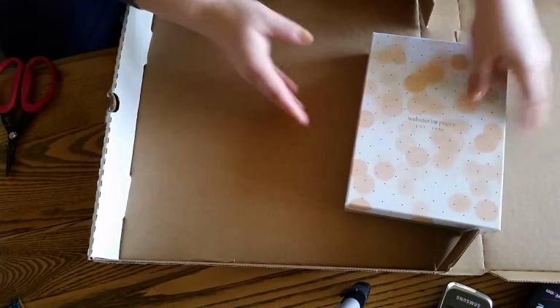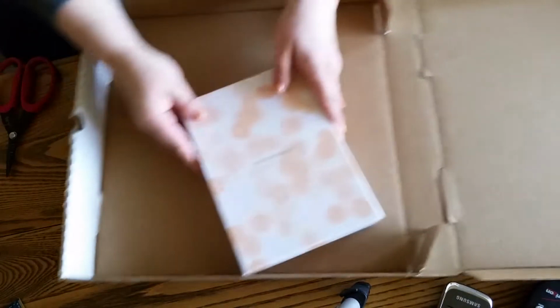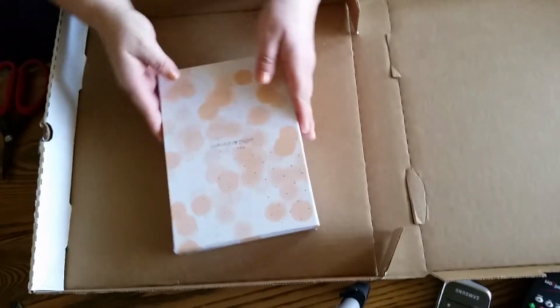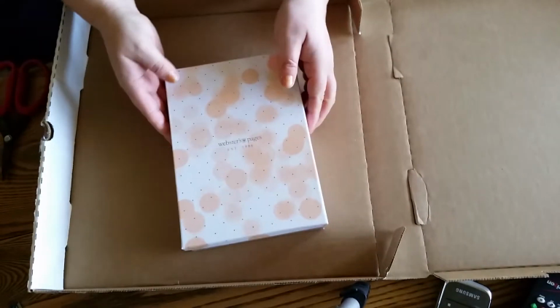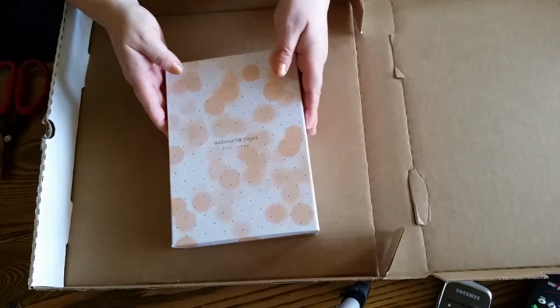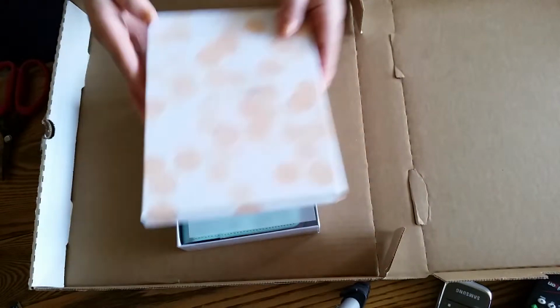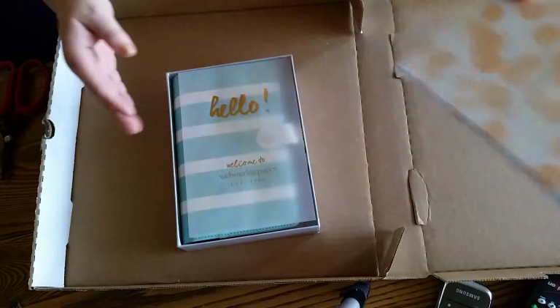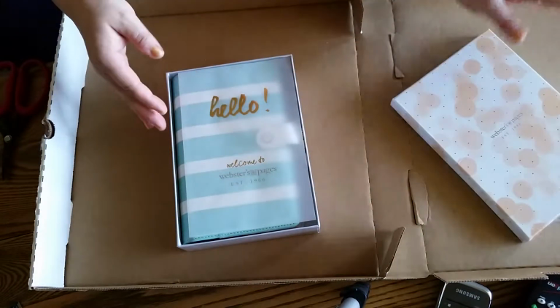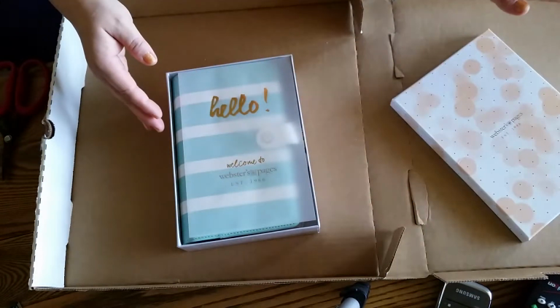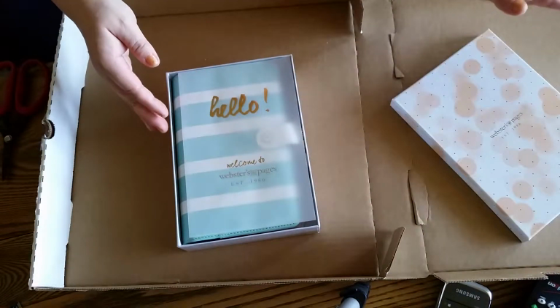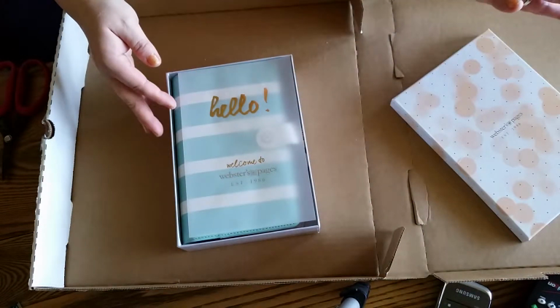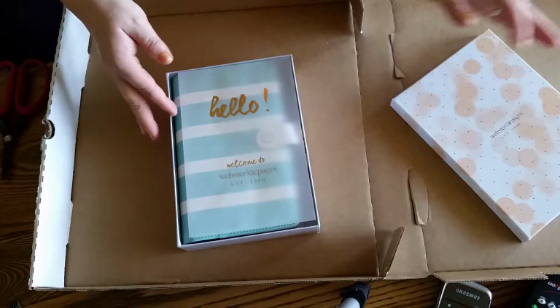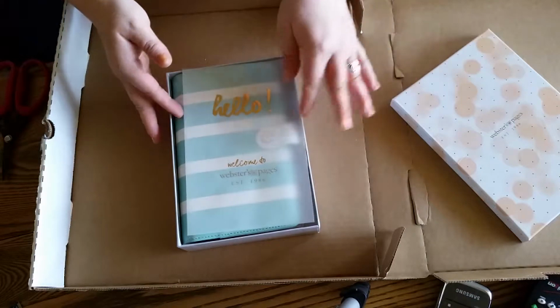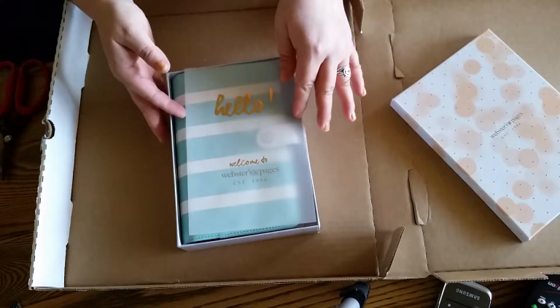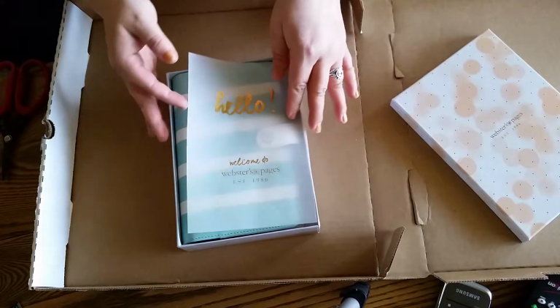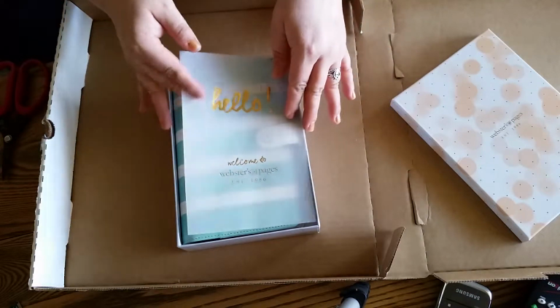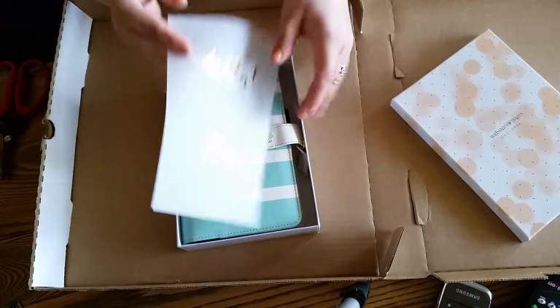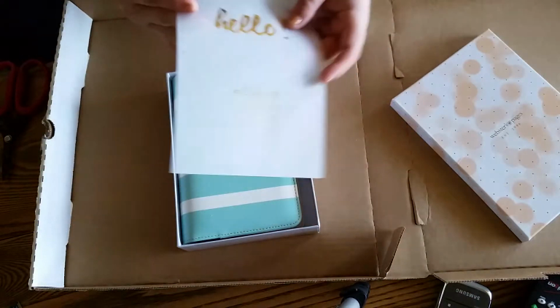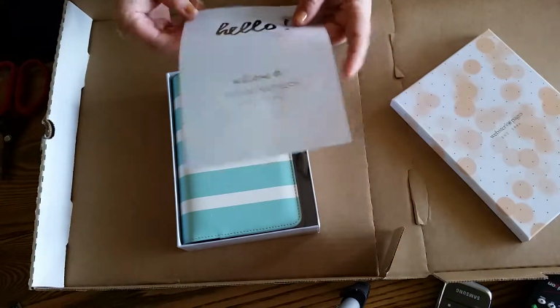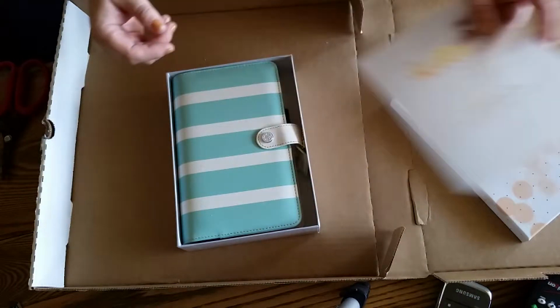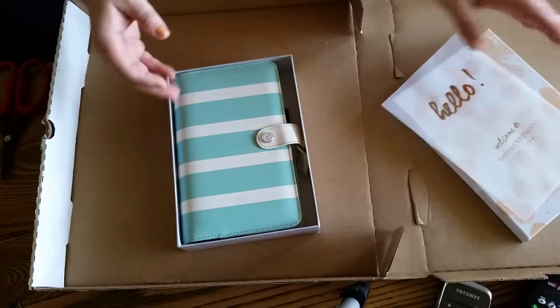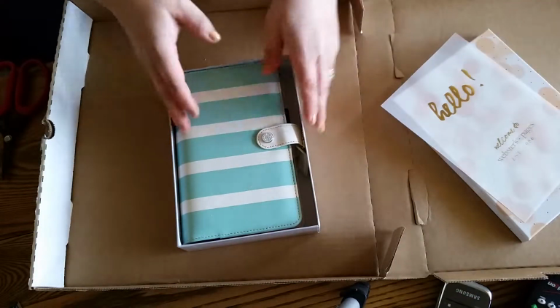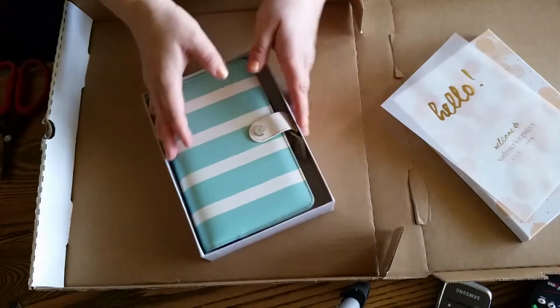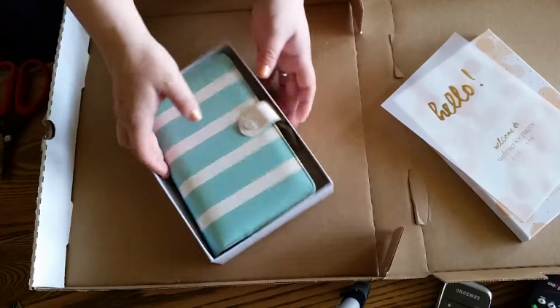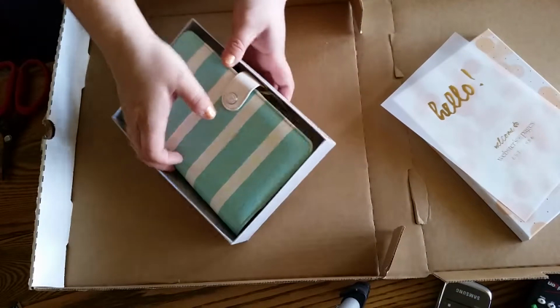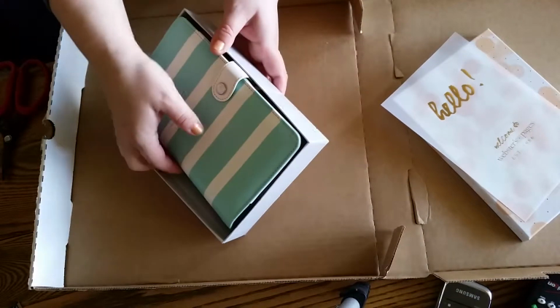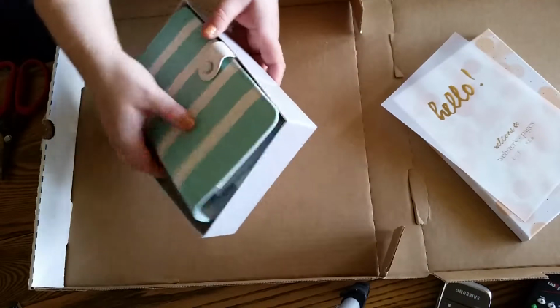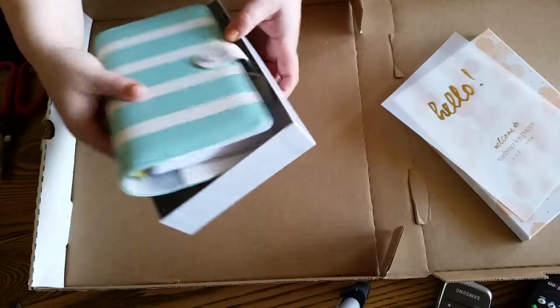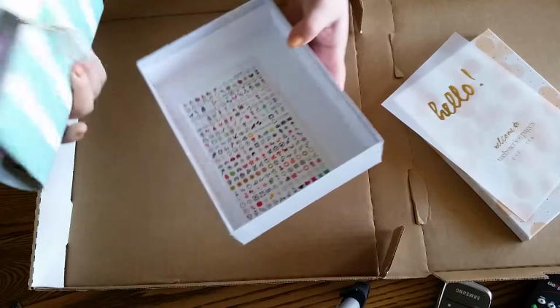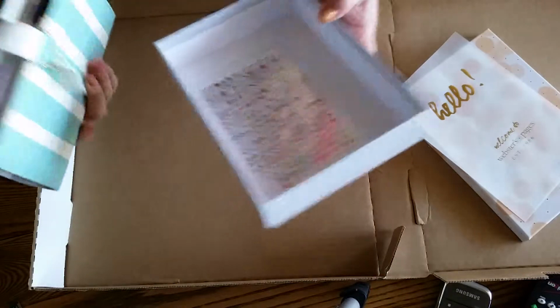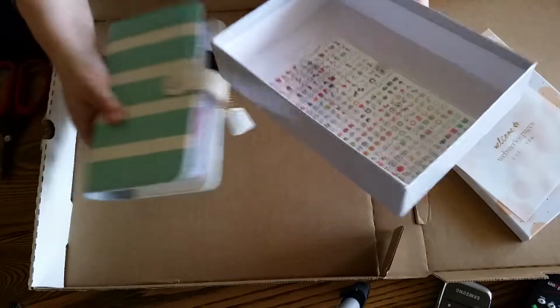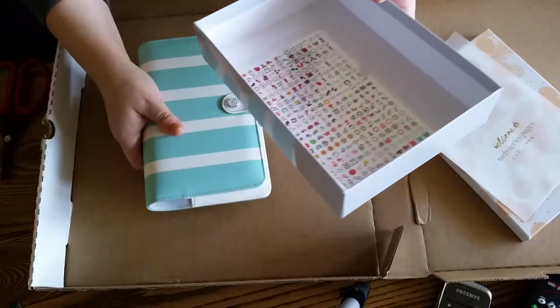And this is my Megan Hepner planner by Webster's Pages. I love Megan. I met her in person at a CK convention.